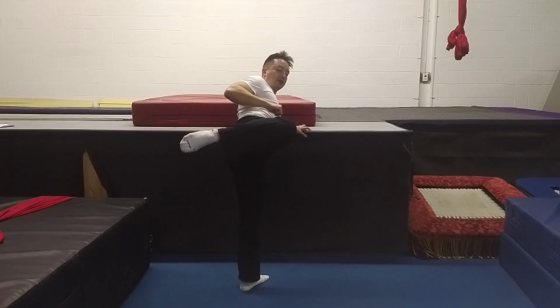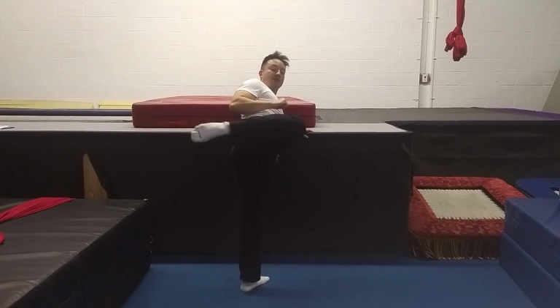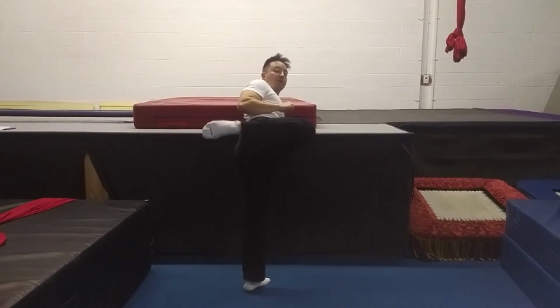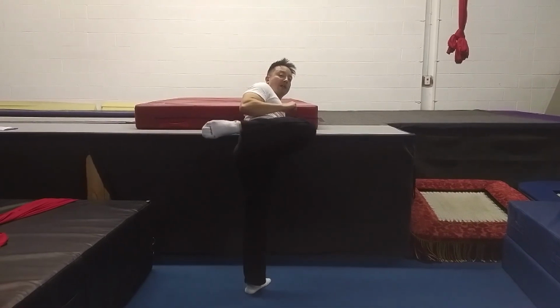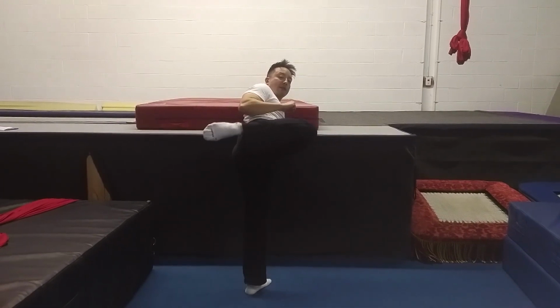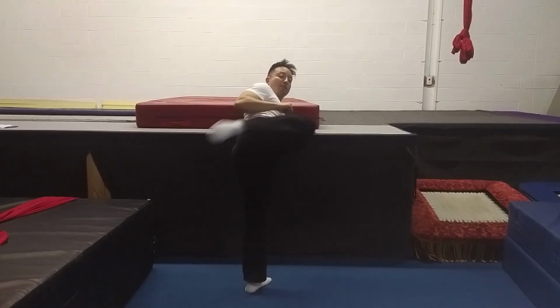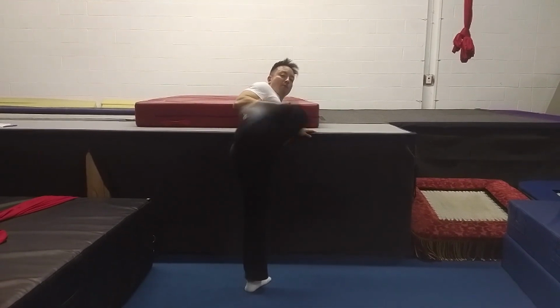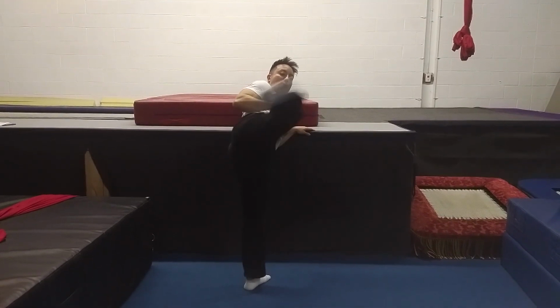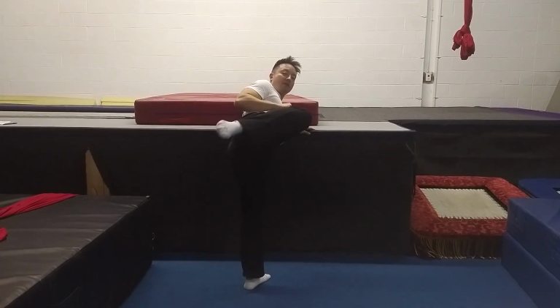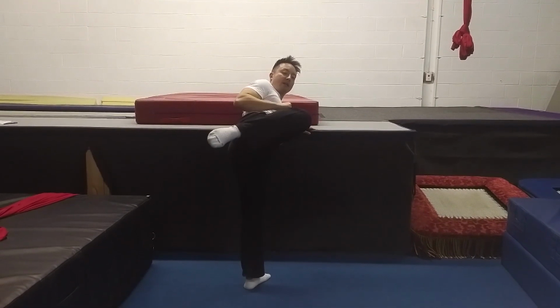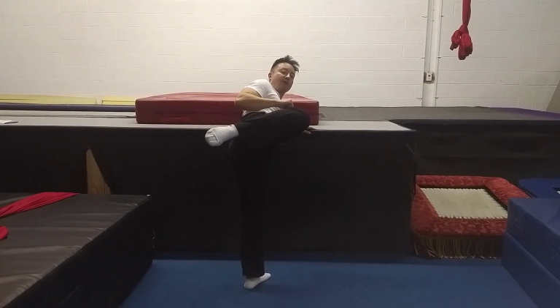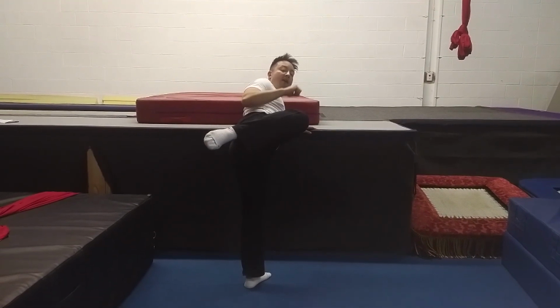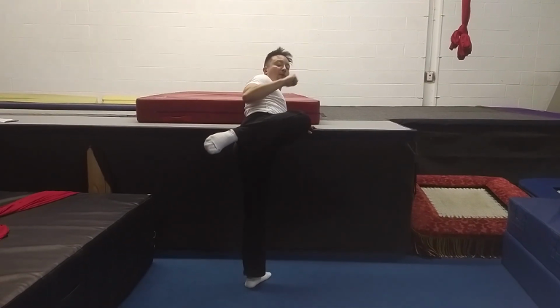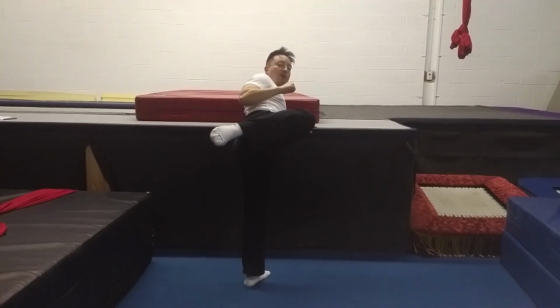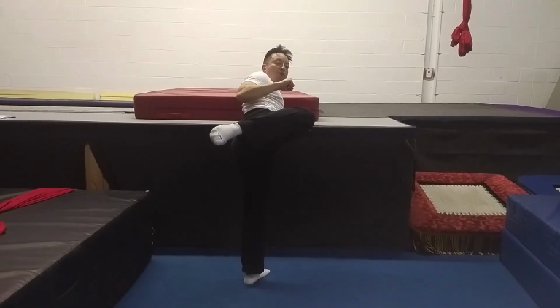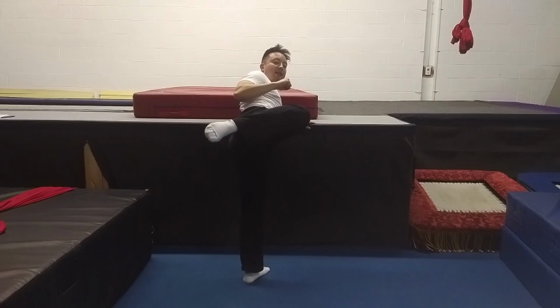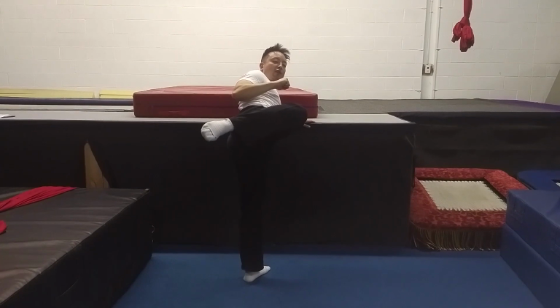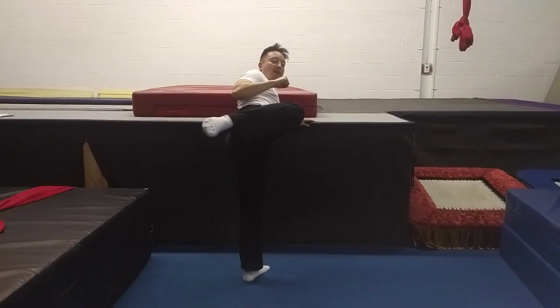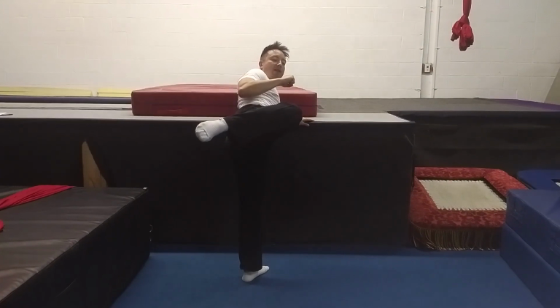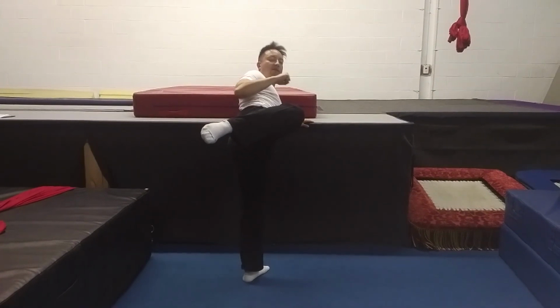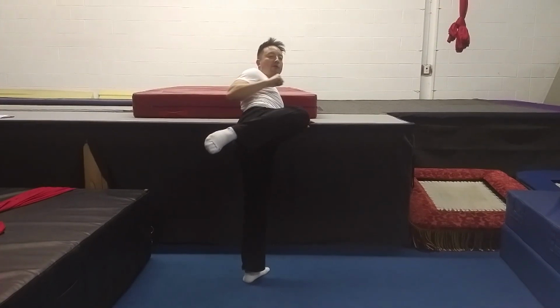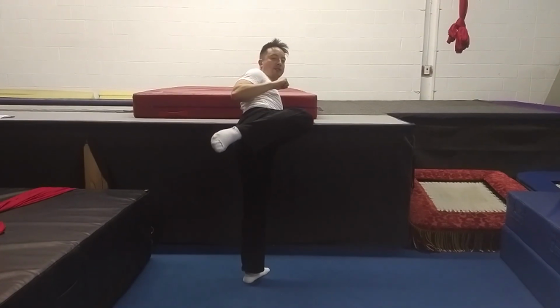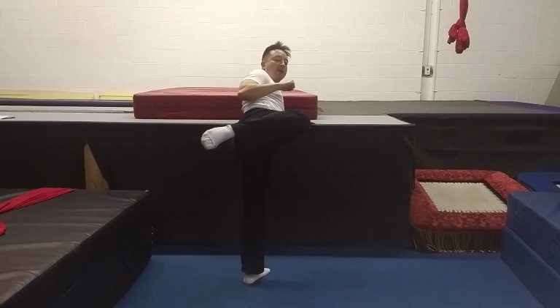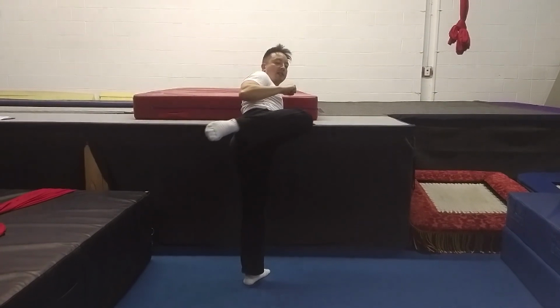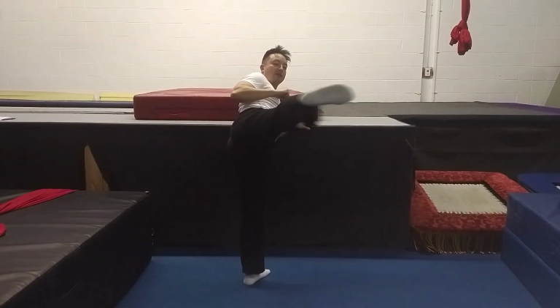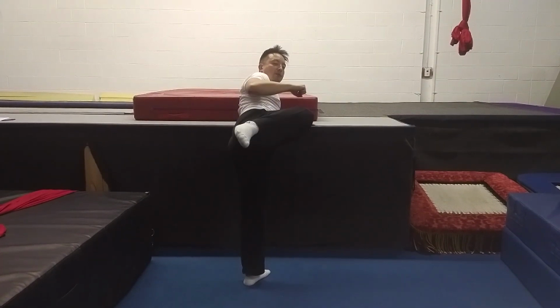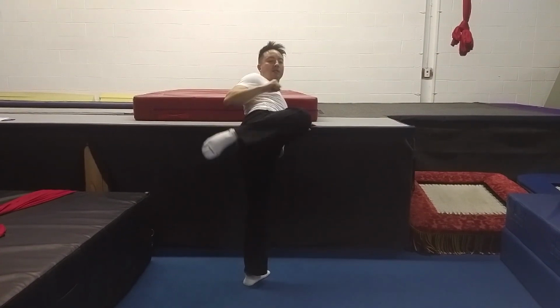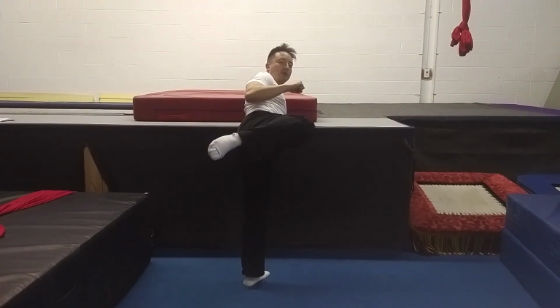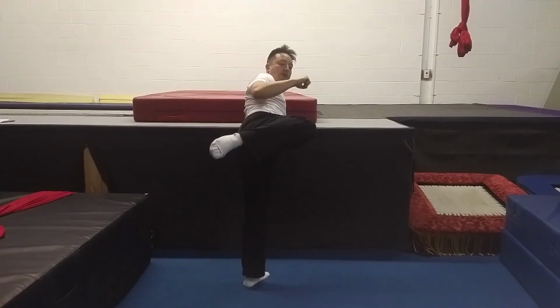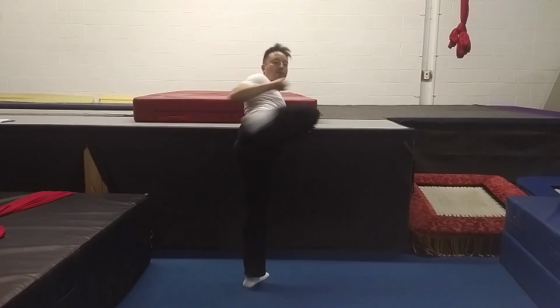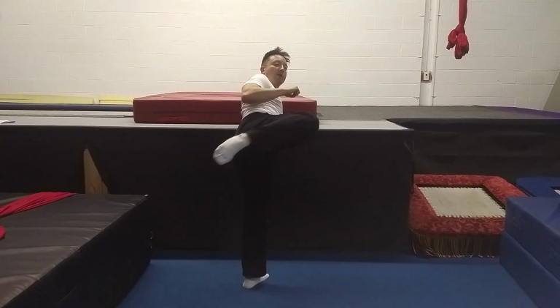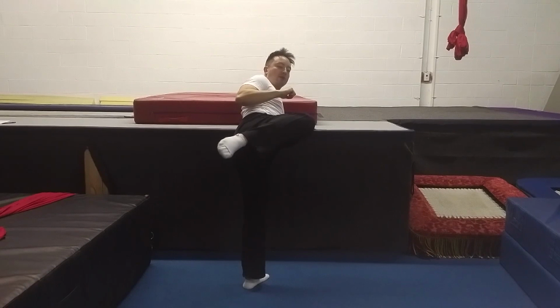This is the drill for the roundhouse kick. And what you want to do is a counter twist — so as I kick this way, I'm twisting the other way a little bit.